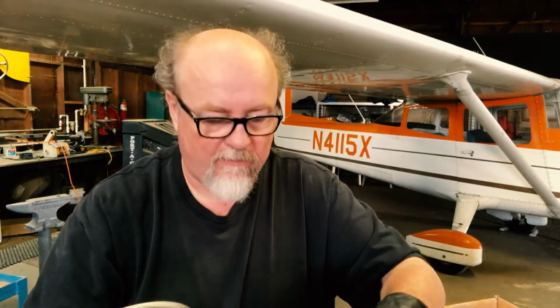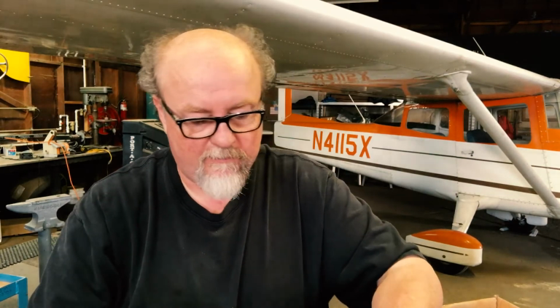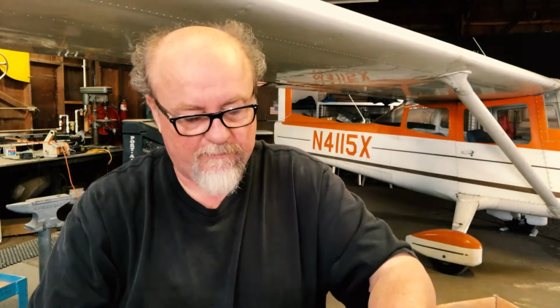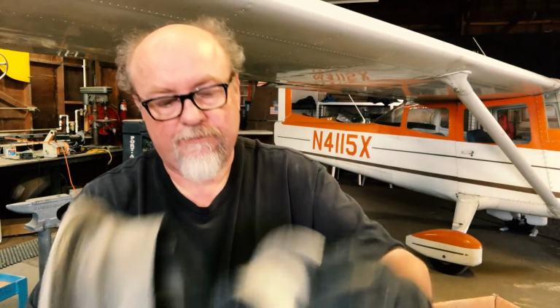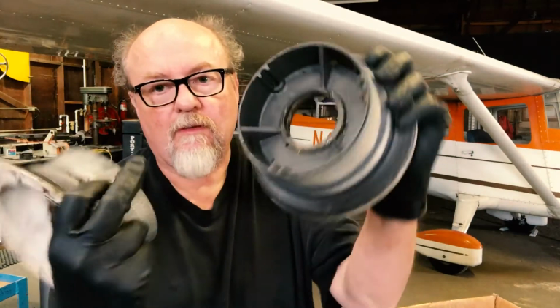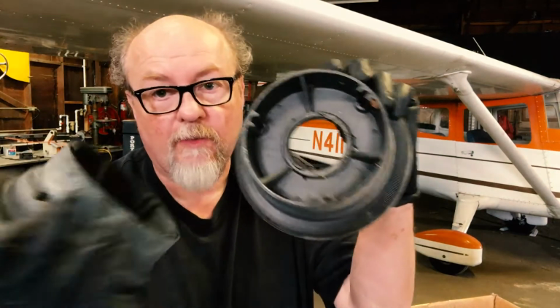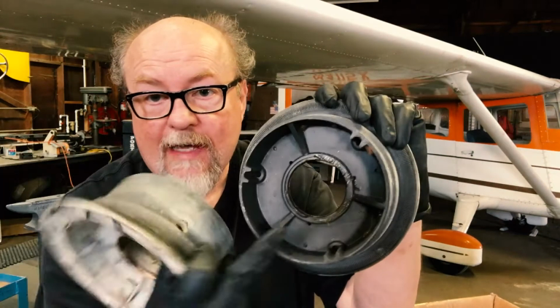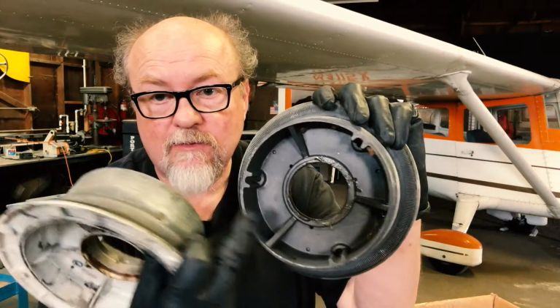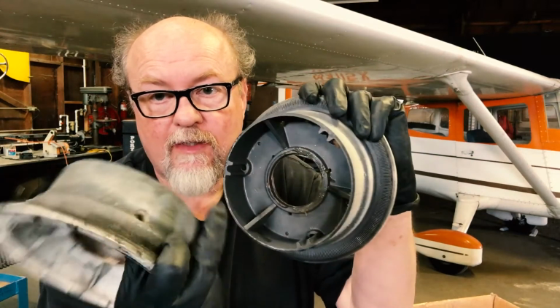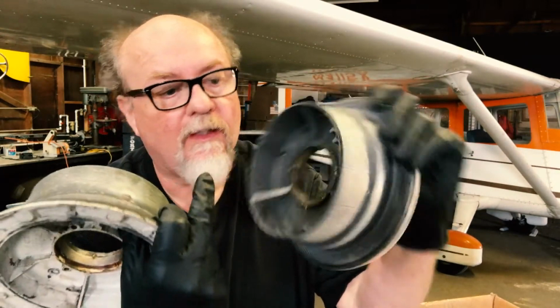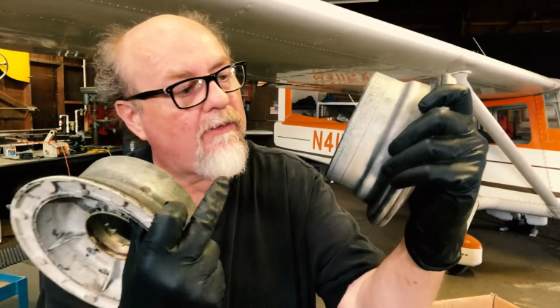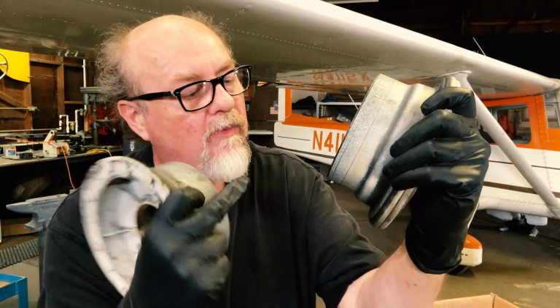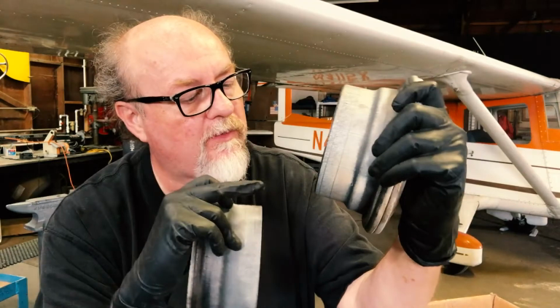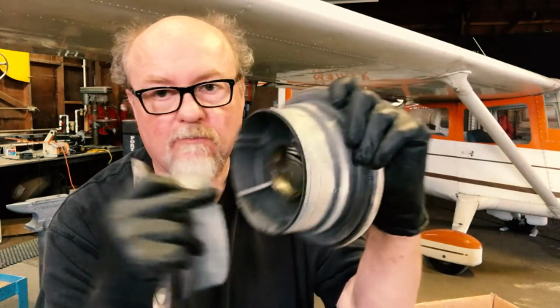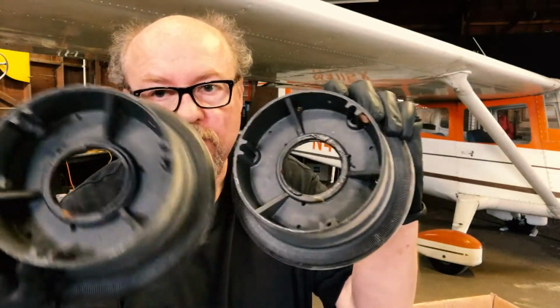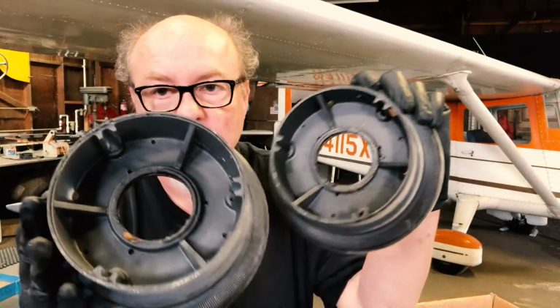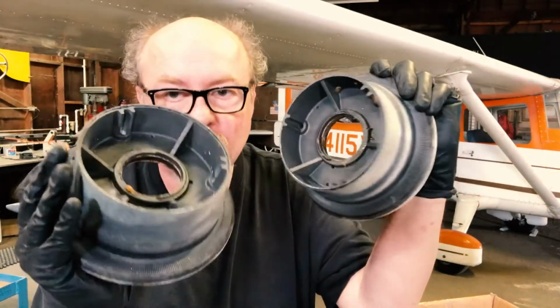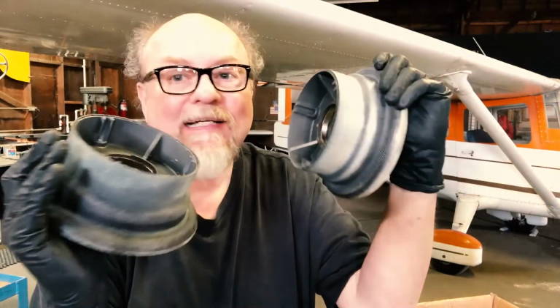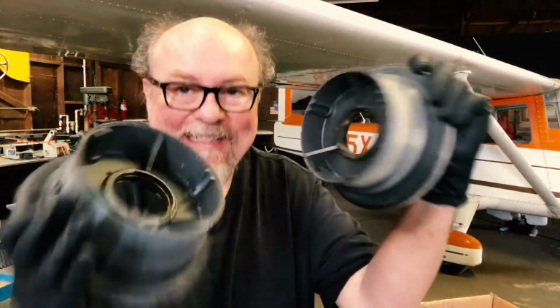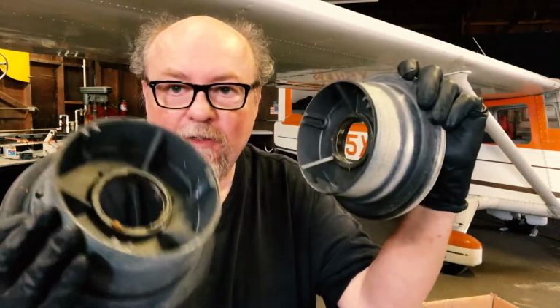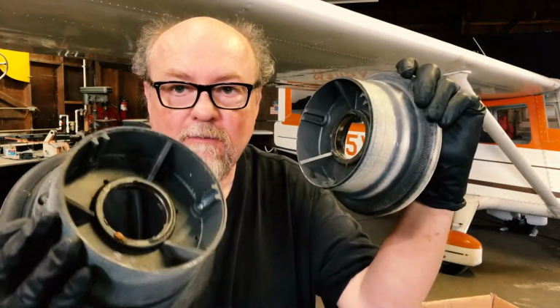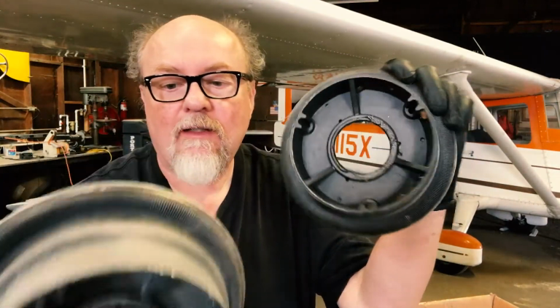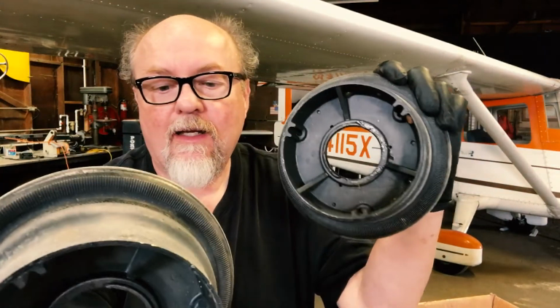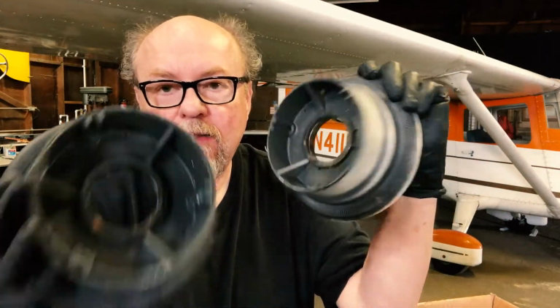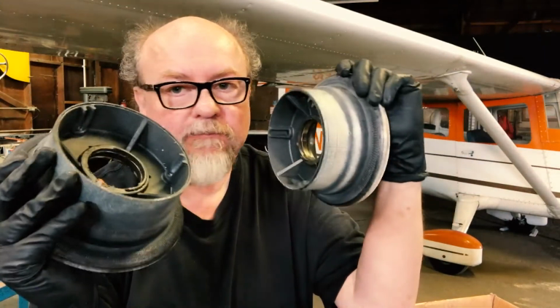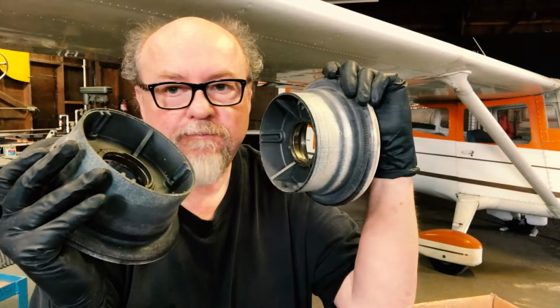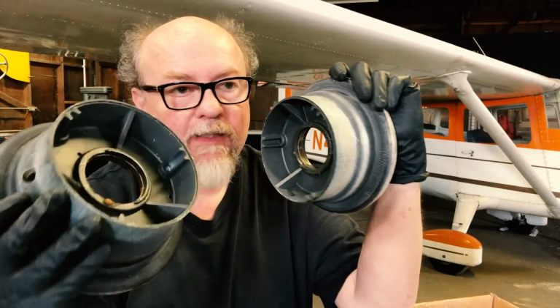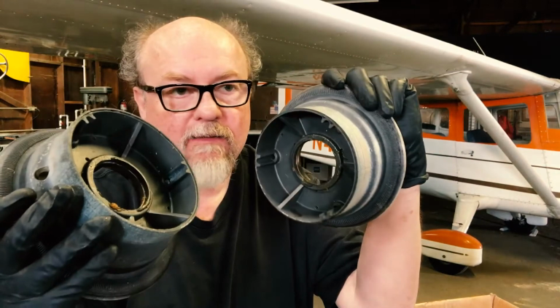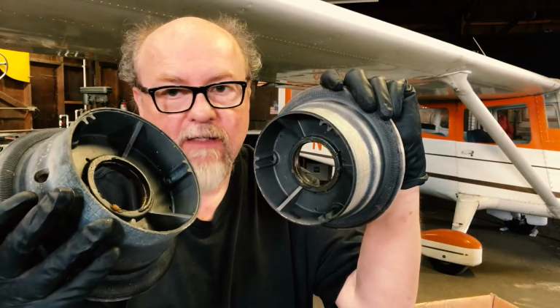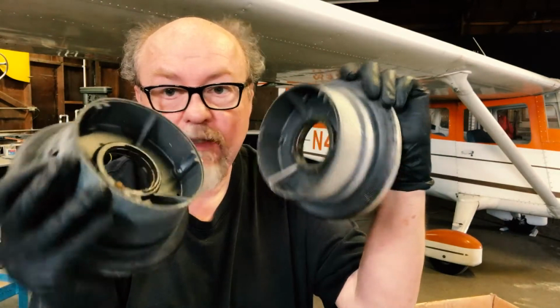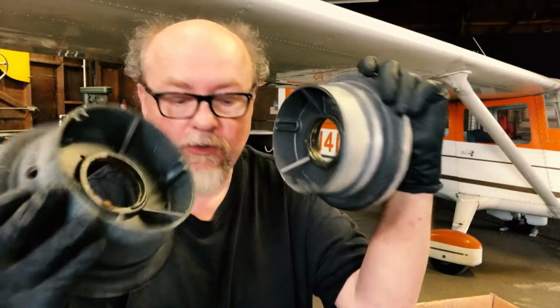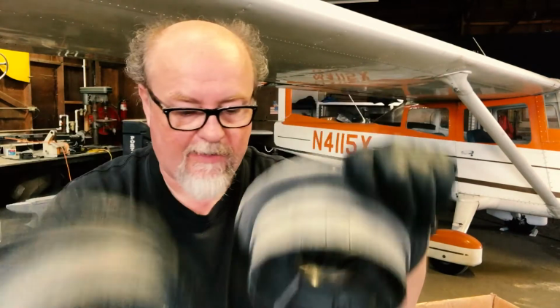Look around the axle, look around the anchor, the points where the bolts go in. Just clean it very well and get out a magnifying glass and look for cracks.